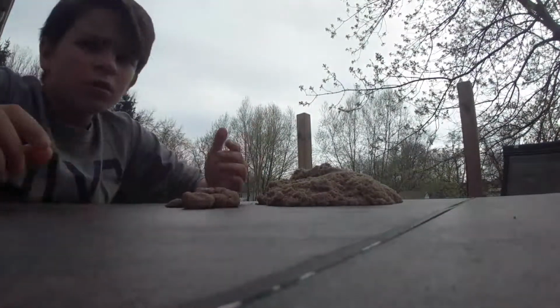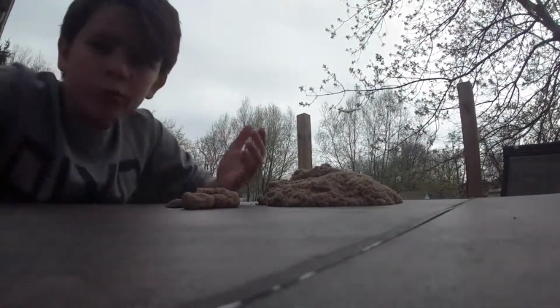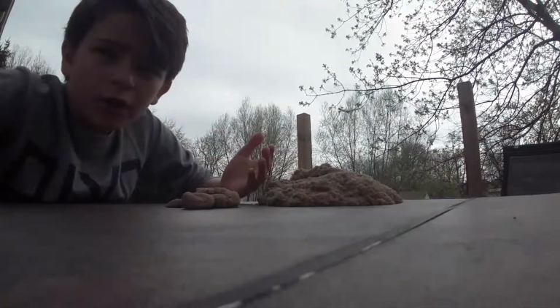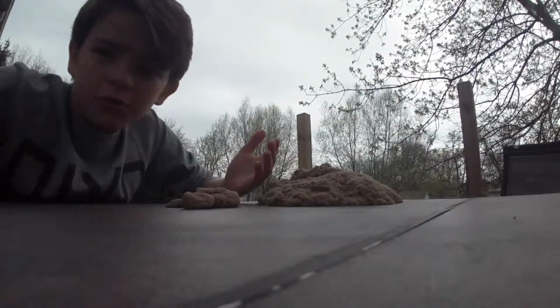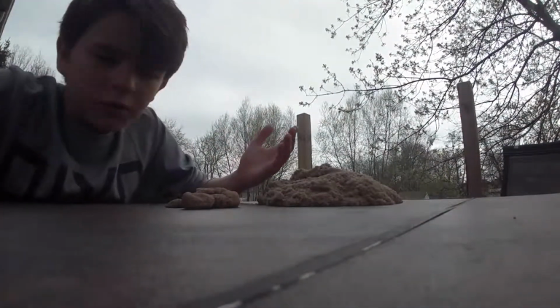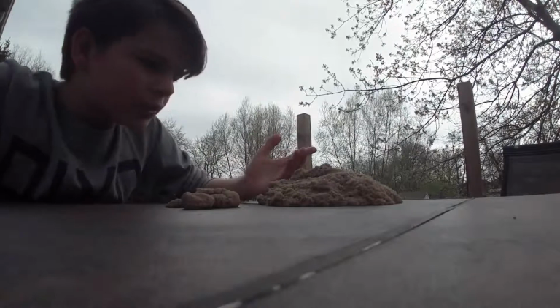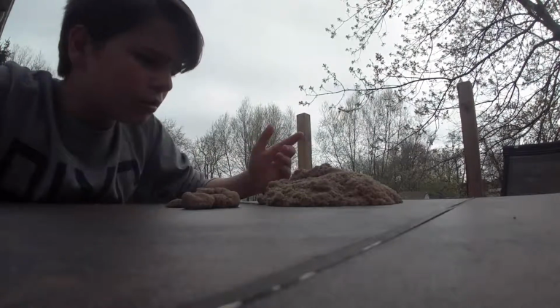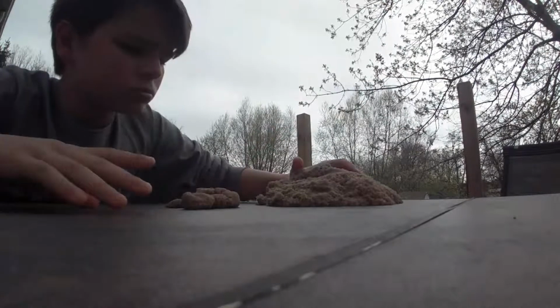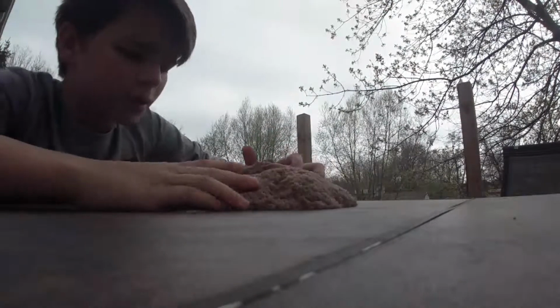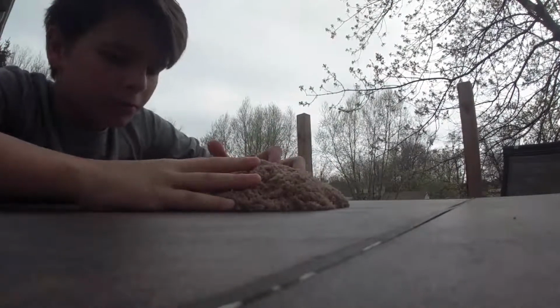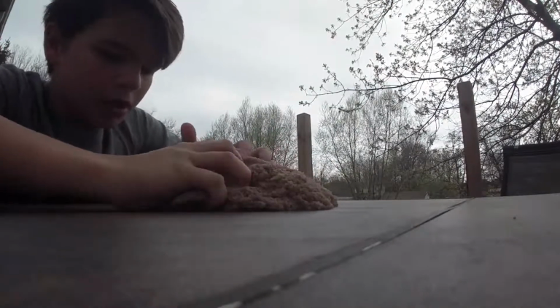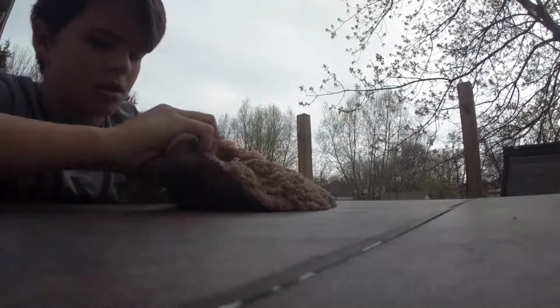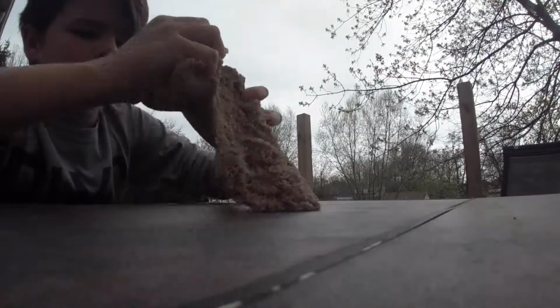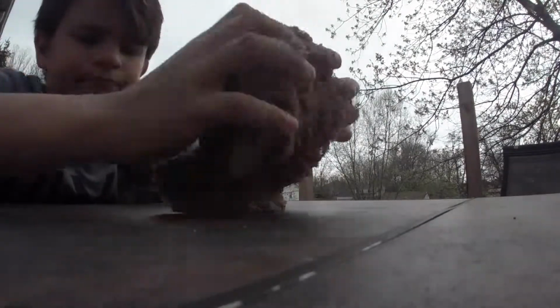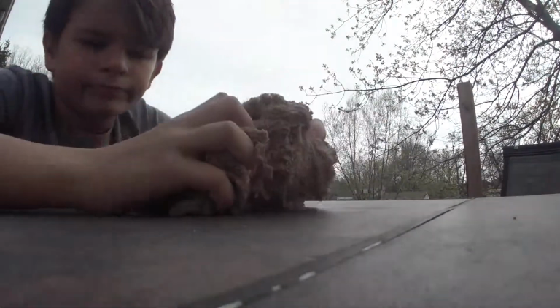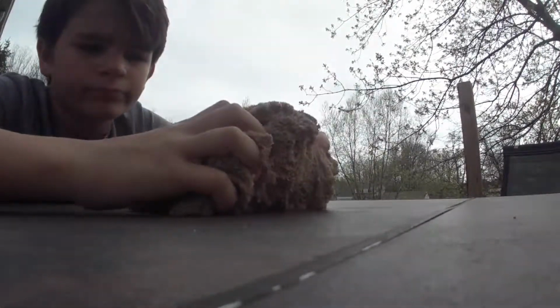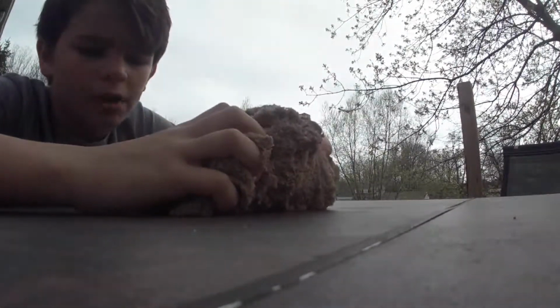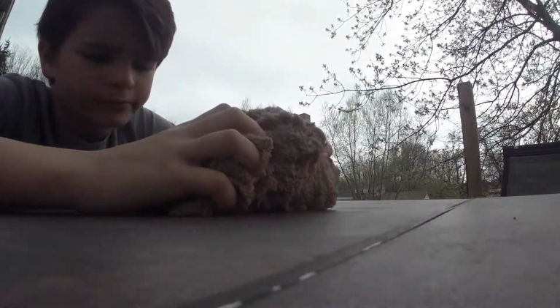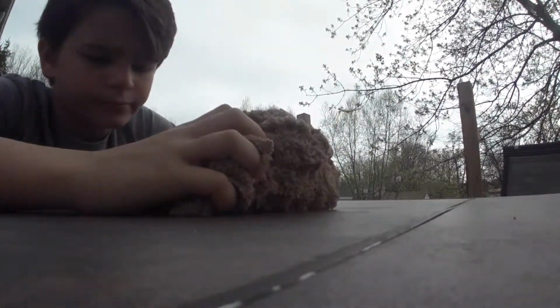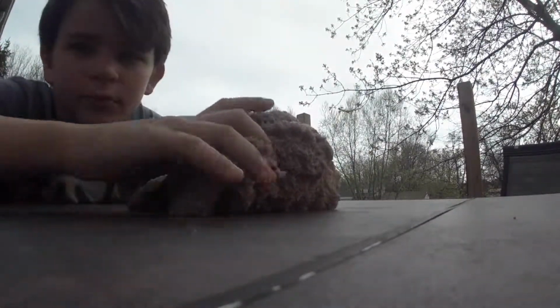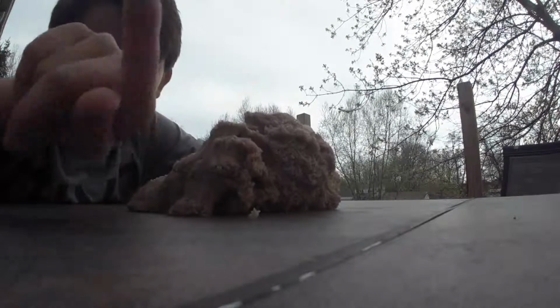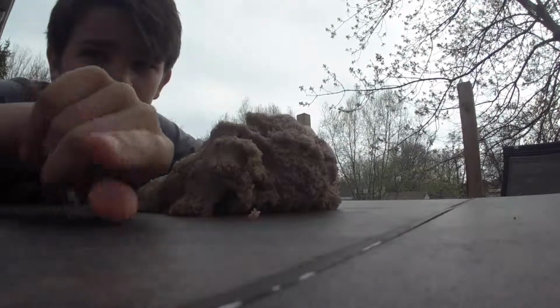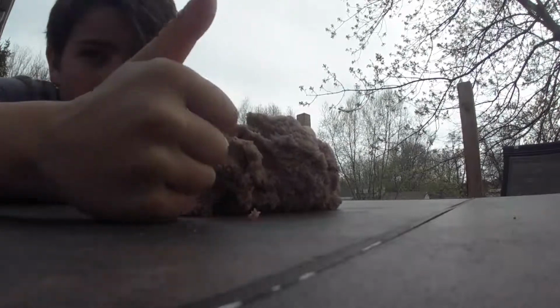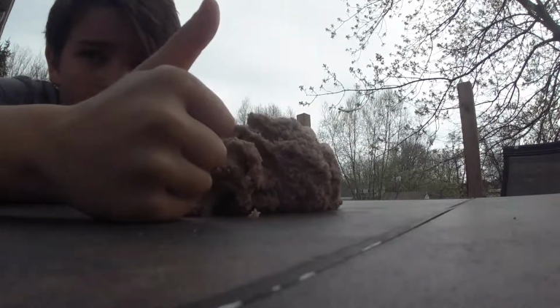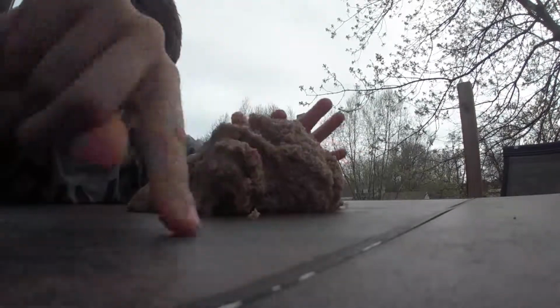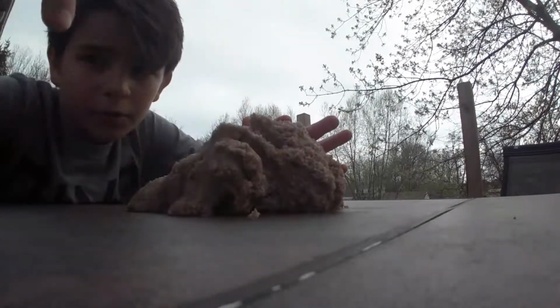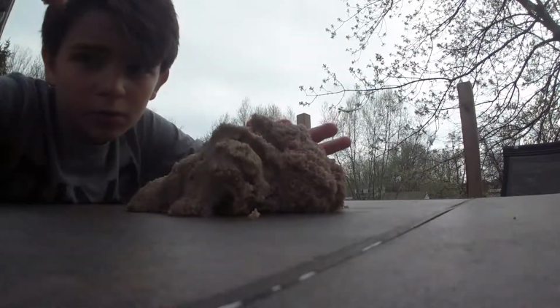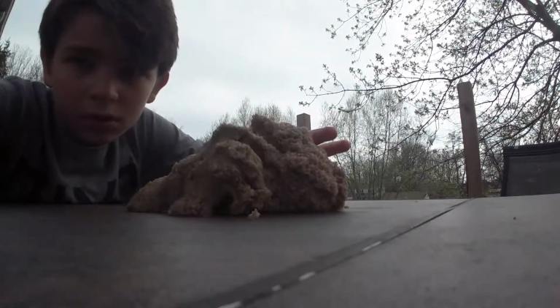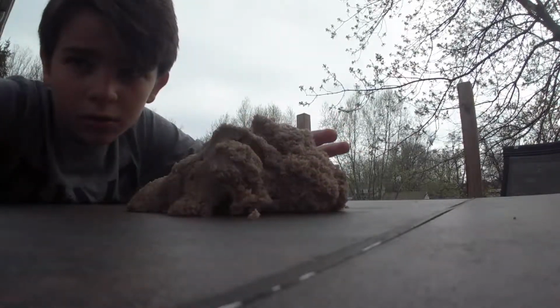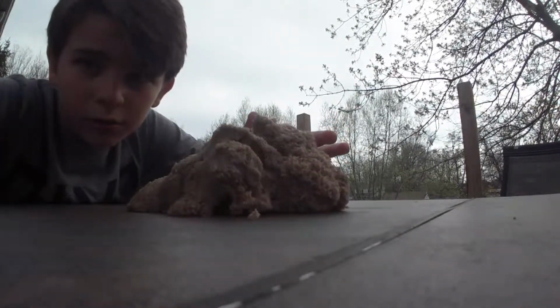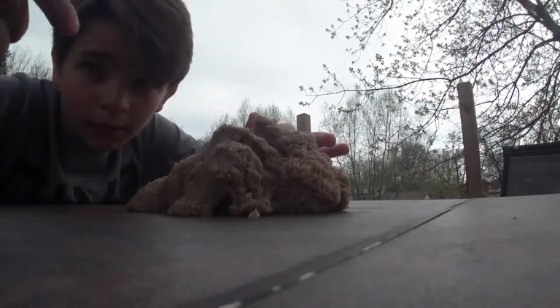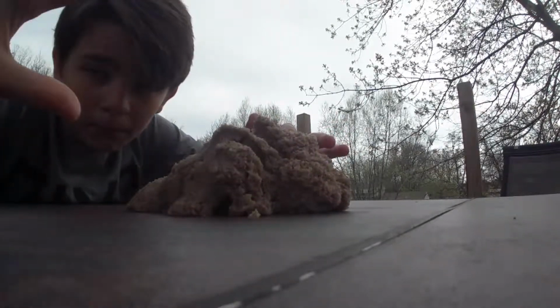Hope you guys enjoyed the video — not a long video. We're going to keep the kinetic sand. If you guys enjoyed the video, leave a like, subscribe. See you in the next video. Bye.